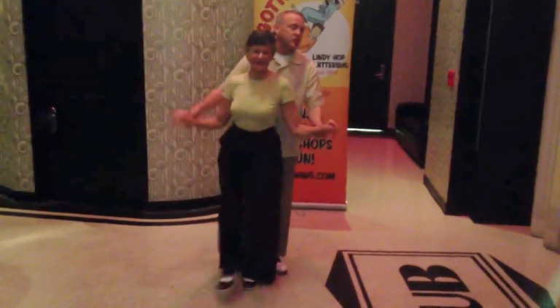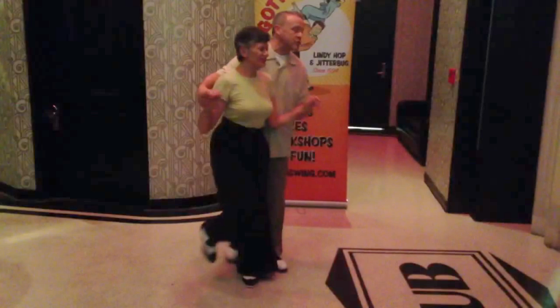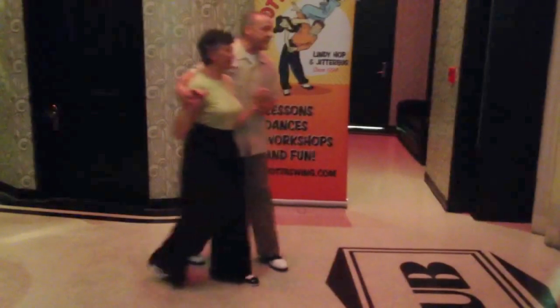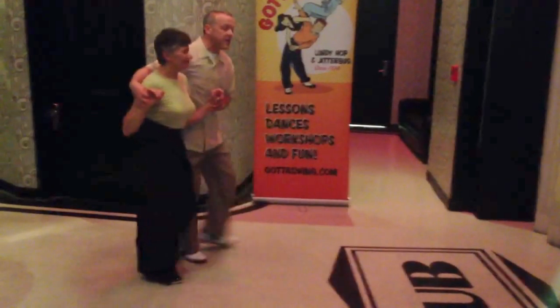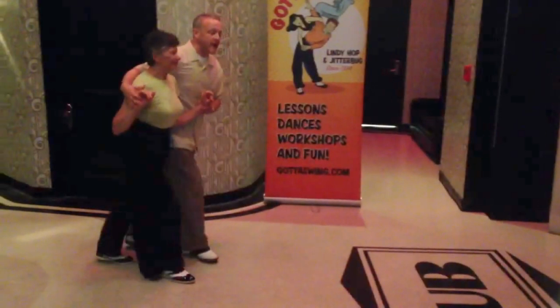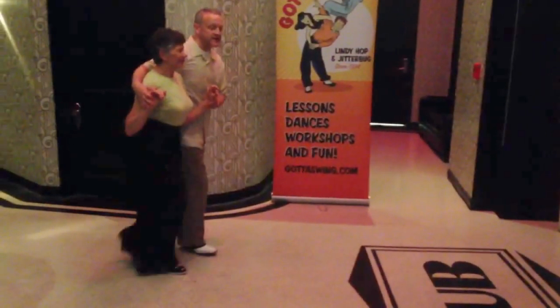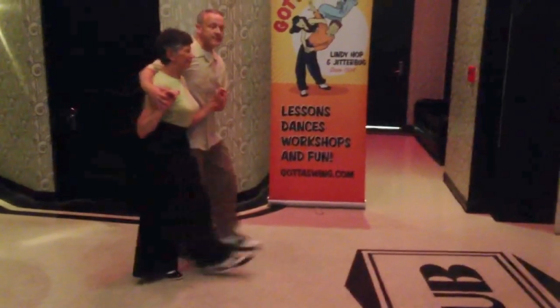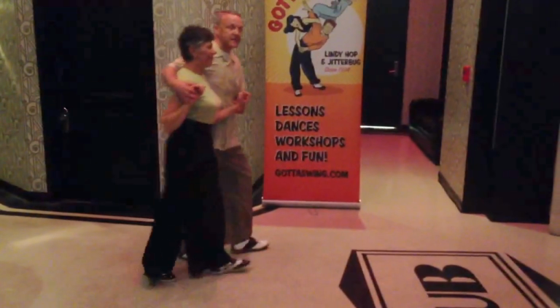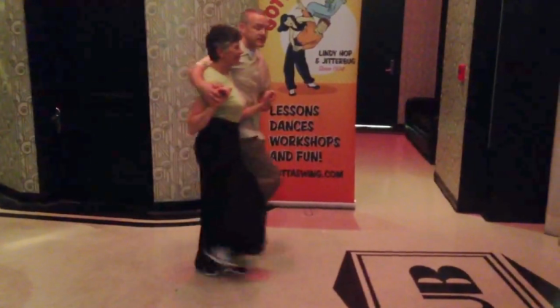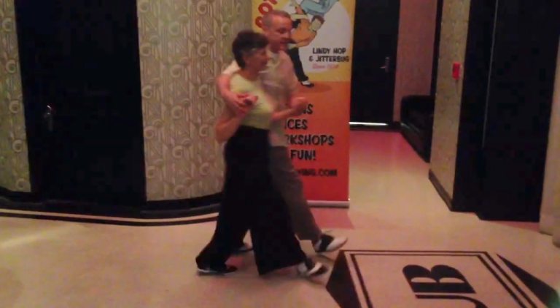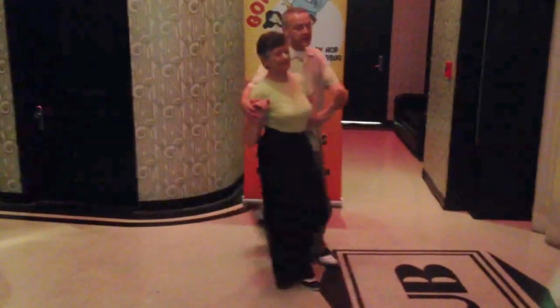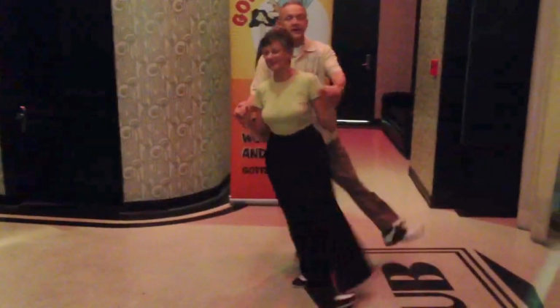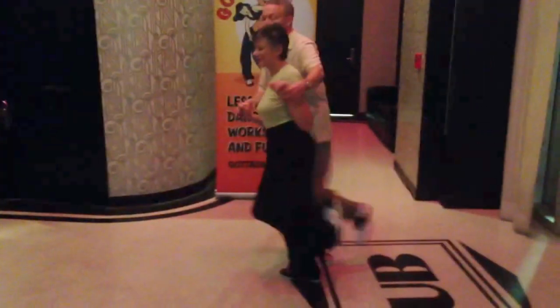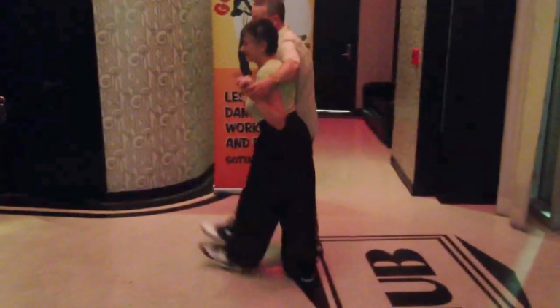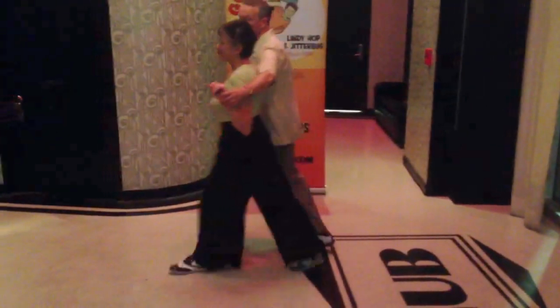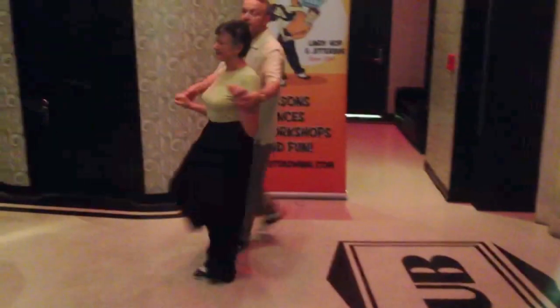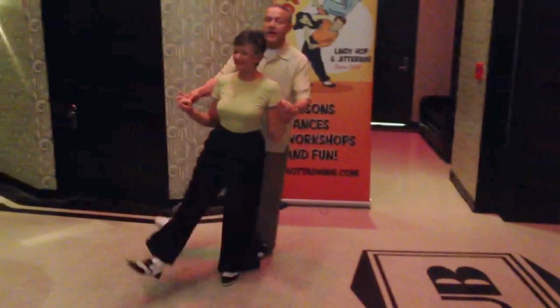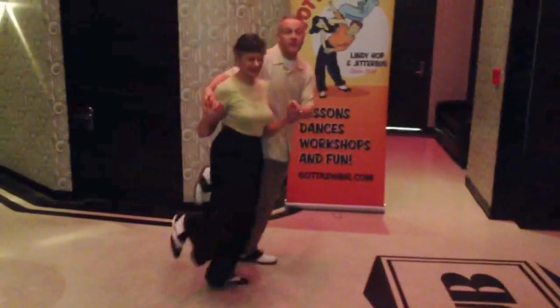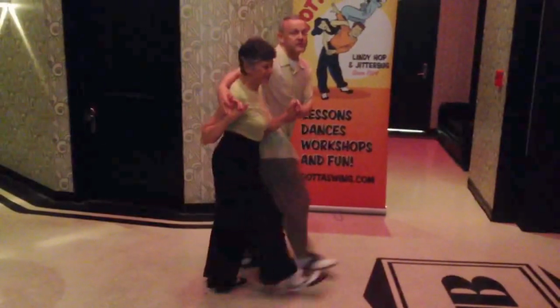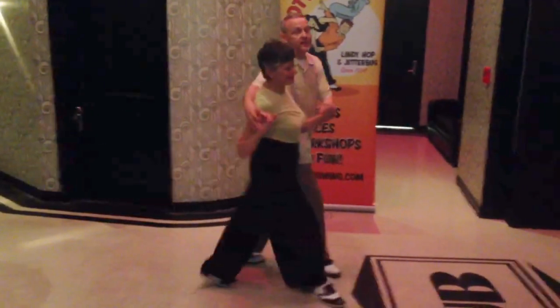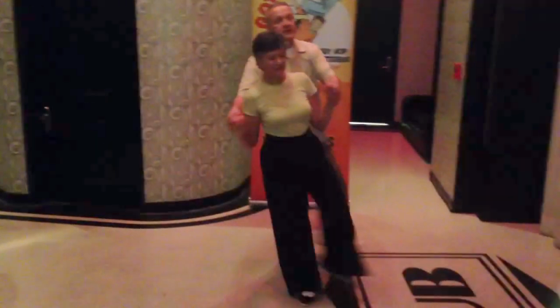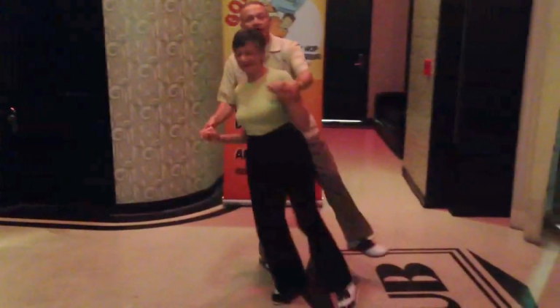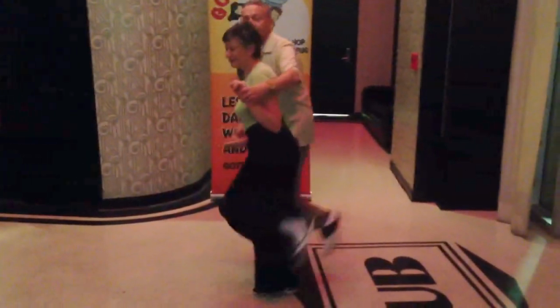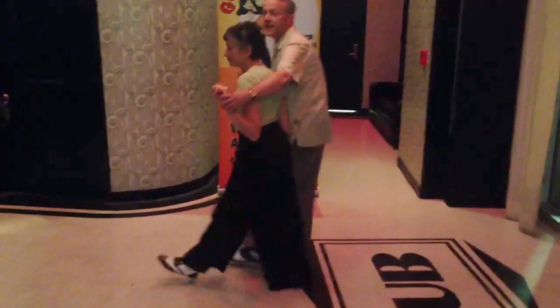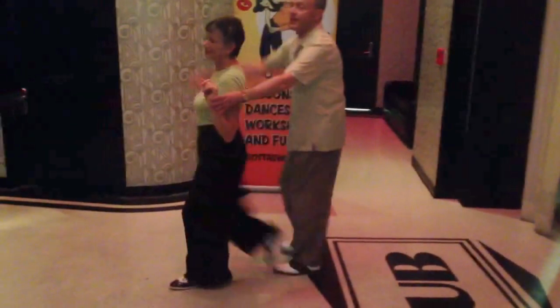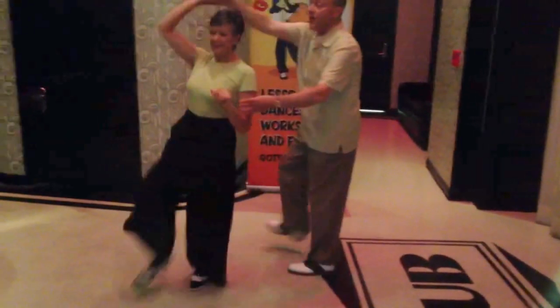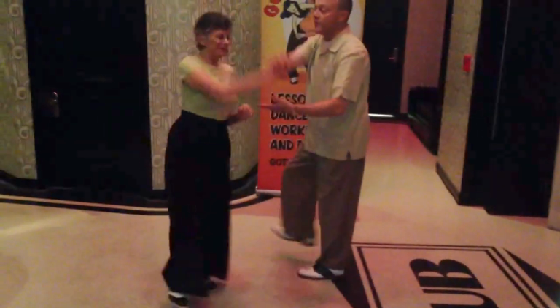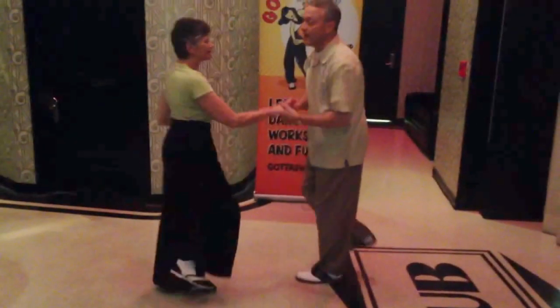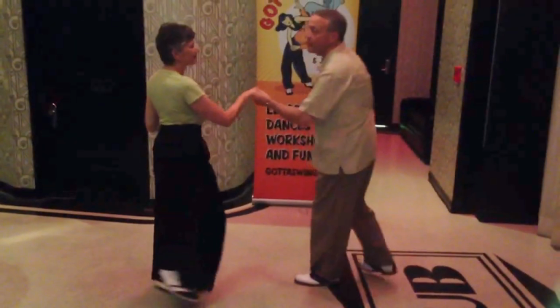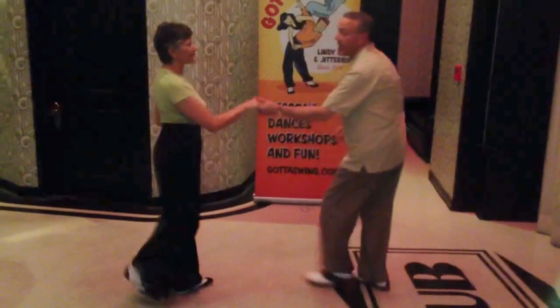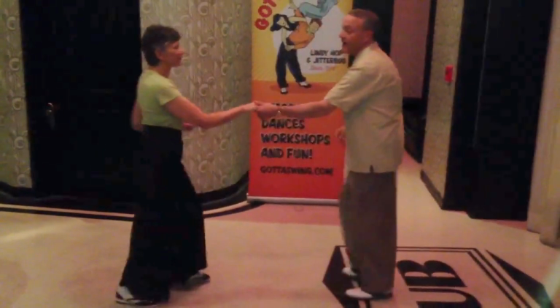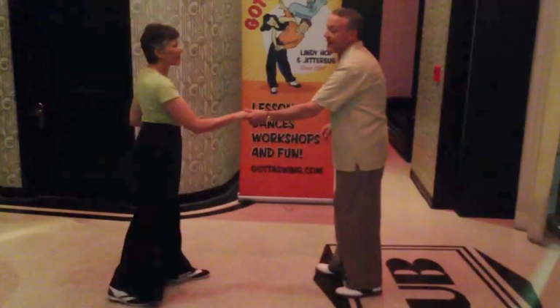Turn to the left. Lock step. Single. Single. Double step. Double step. Double step. Over and out. Rock step.